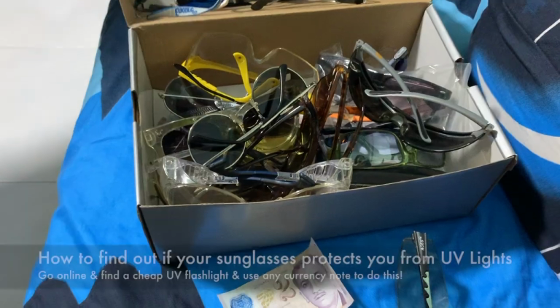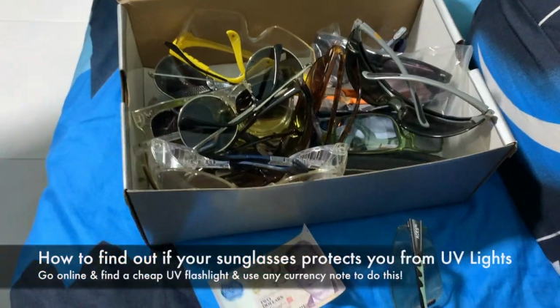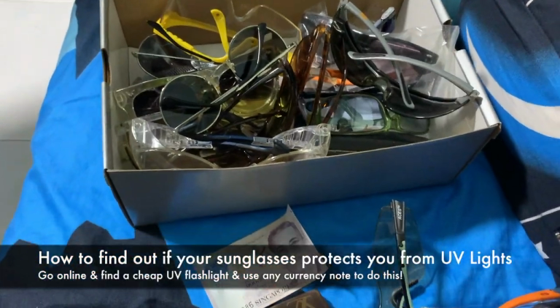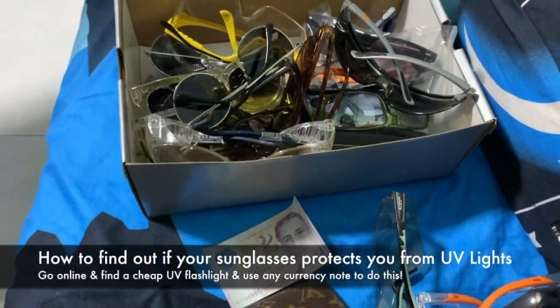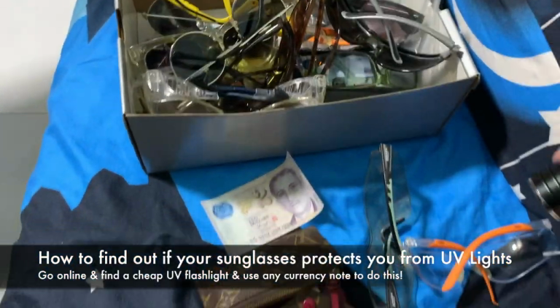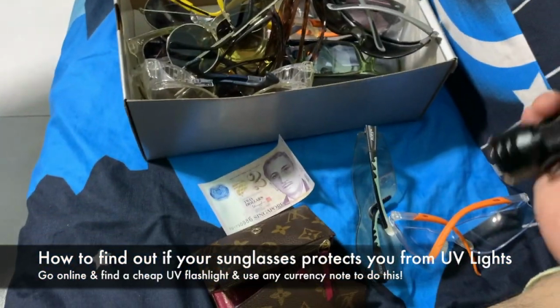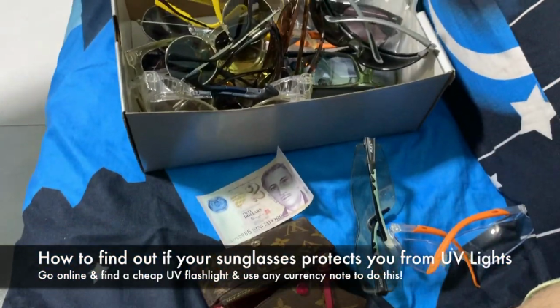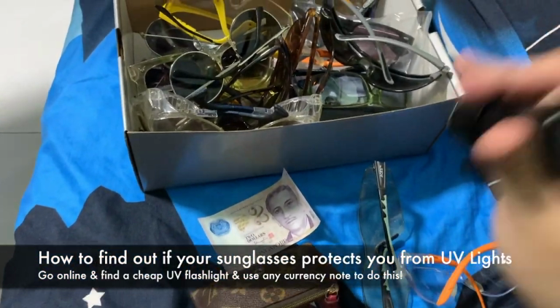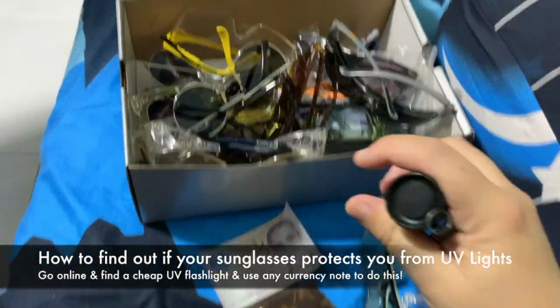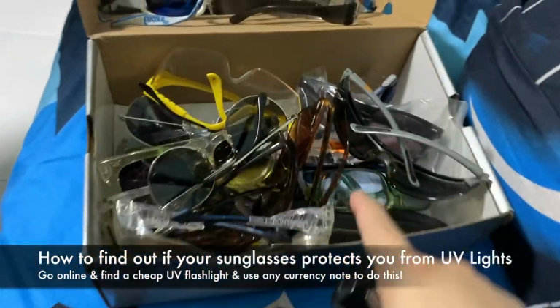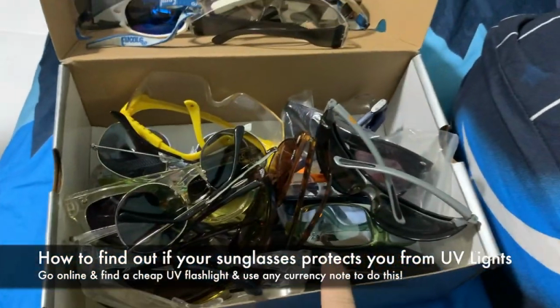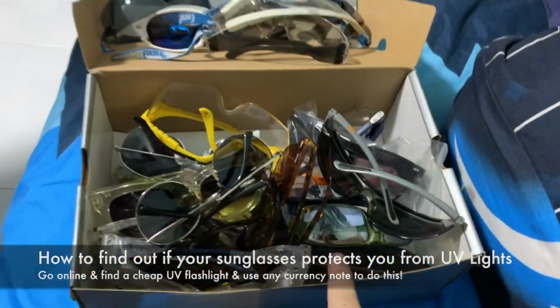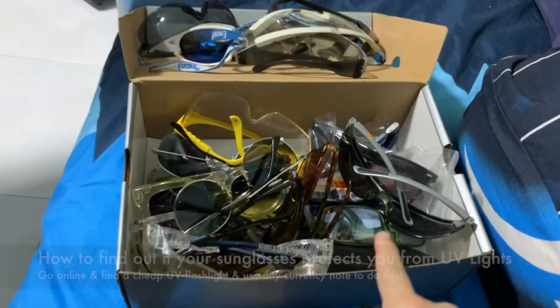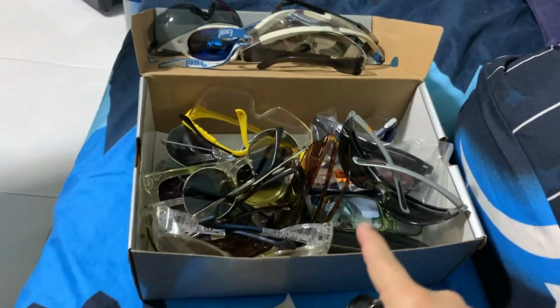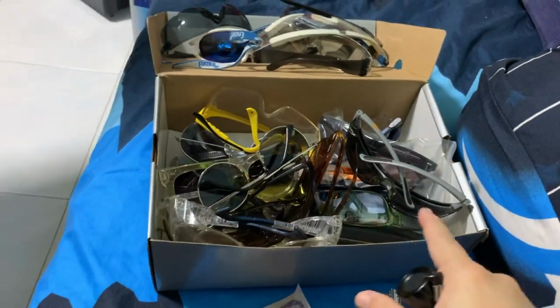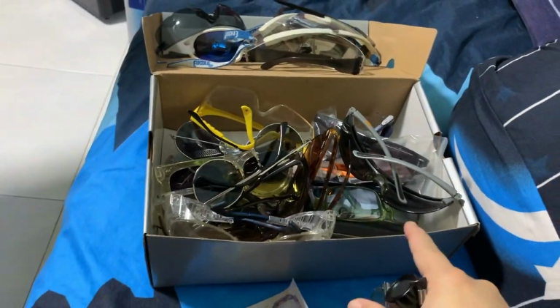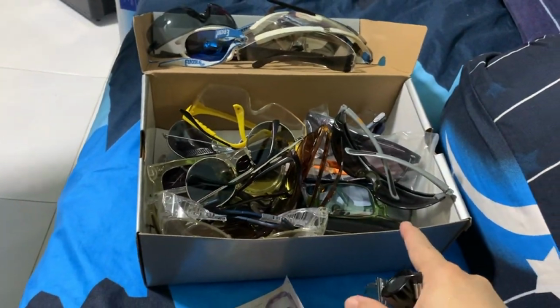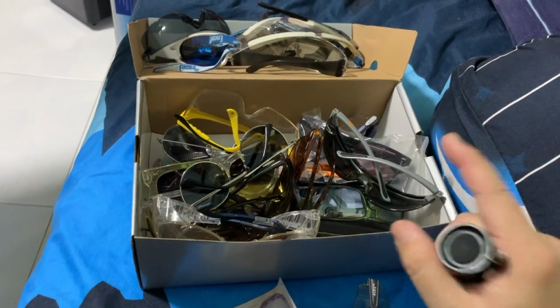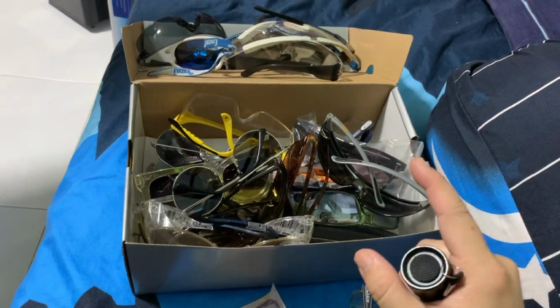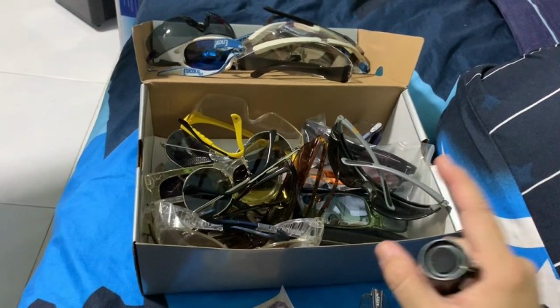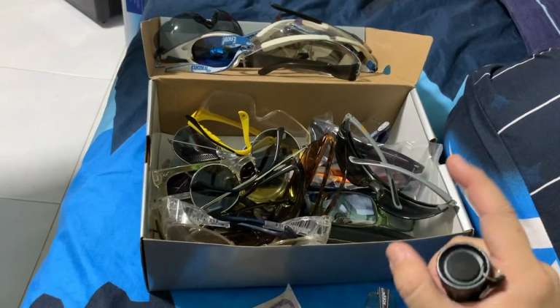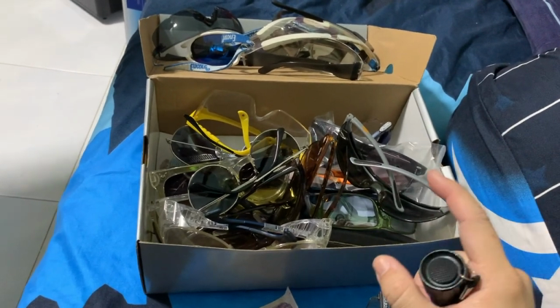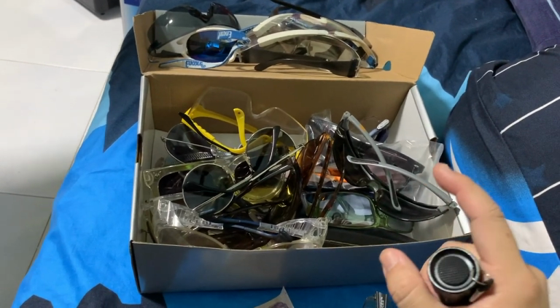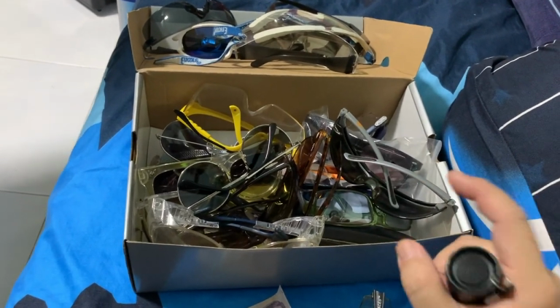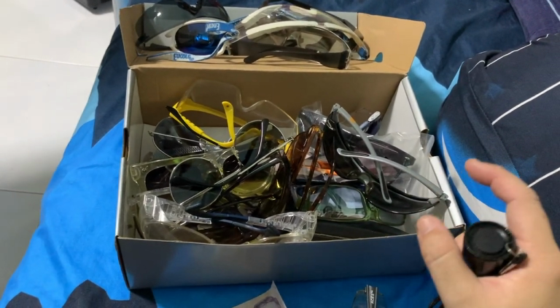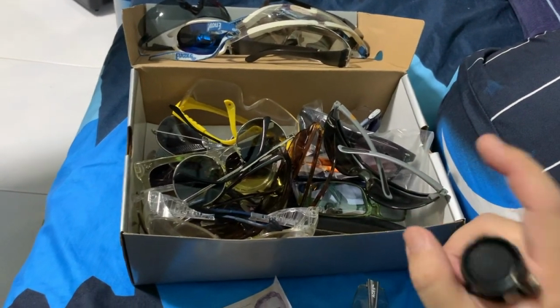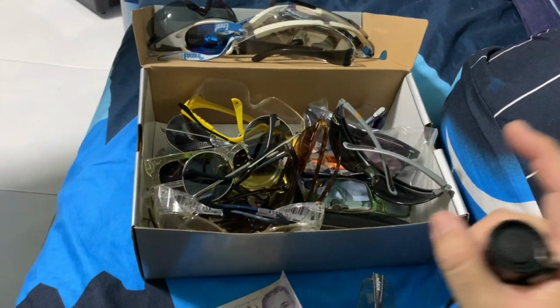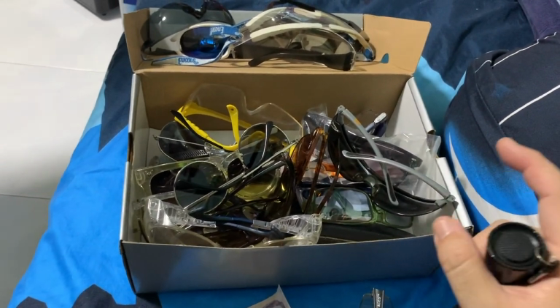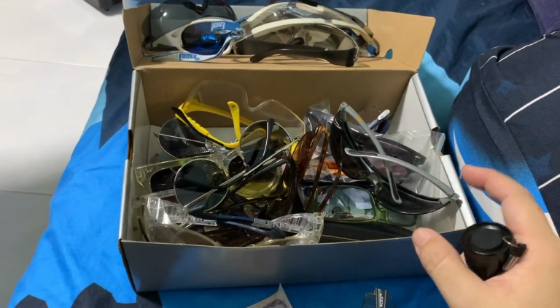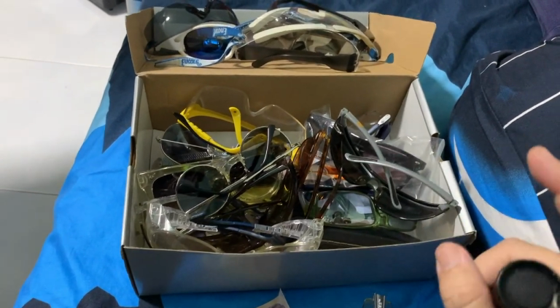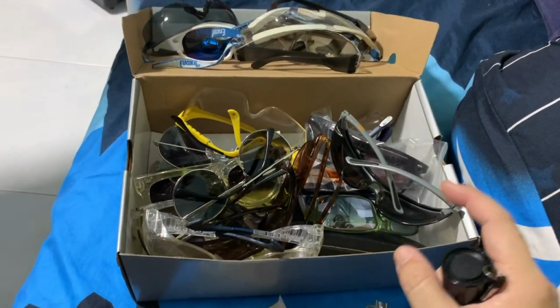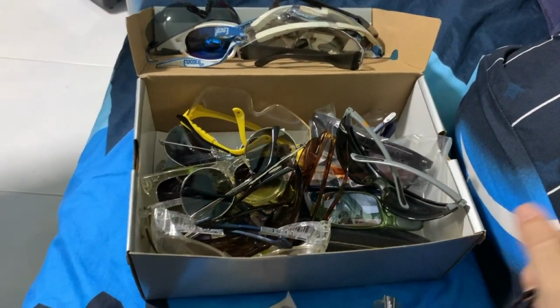Hey guys, today I'm going to show you how to test your bunch of sunglasses that you have collected at home — which ones really block ultraviolet light from the sun so that you can protect your eyes.